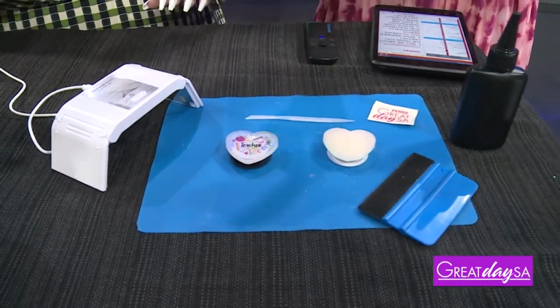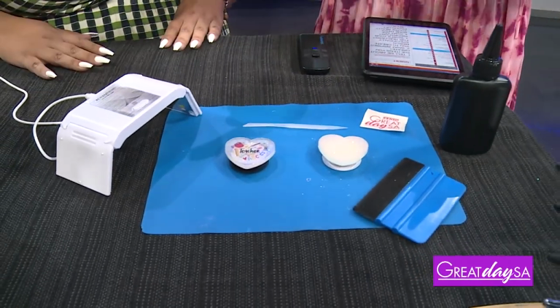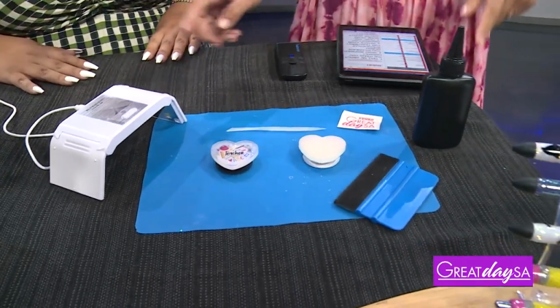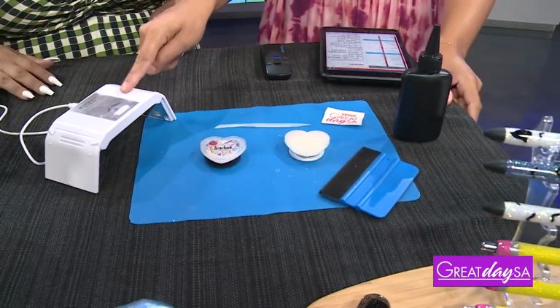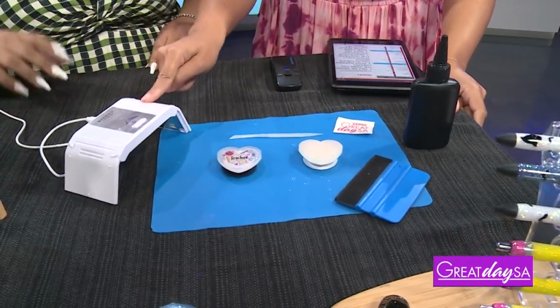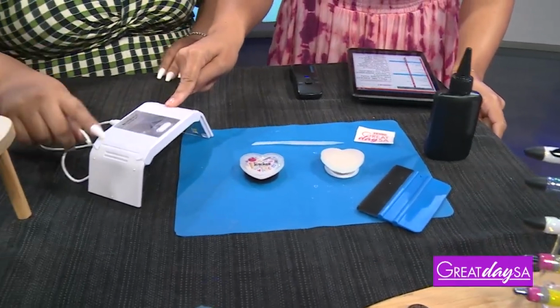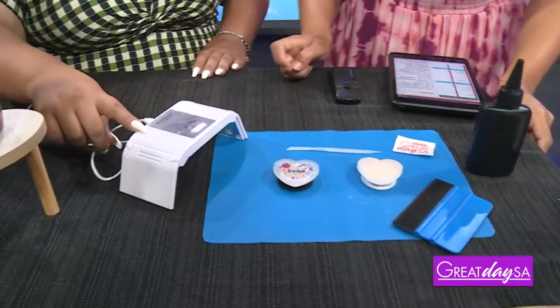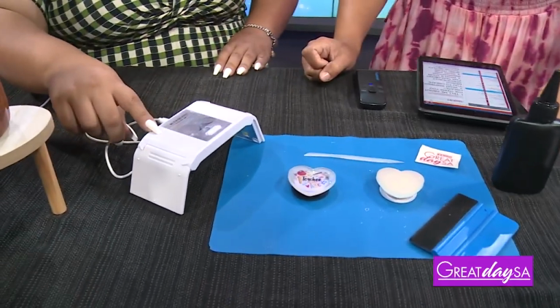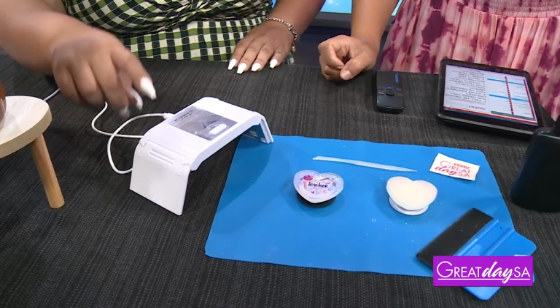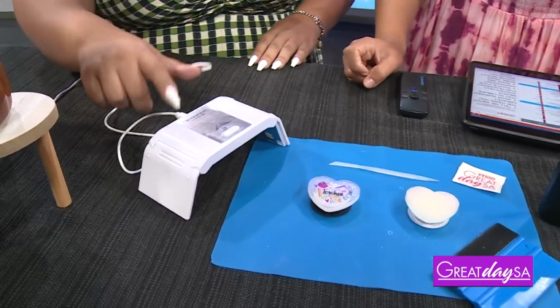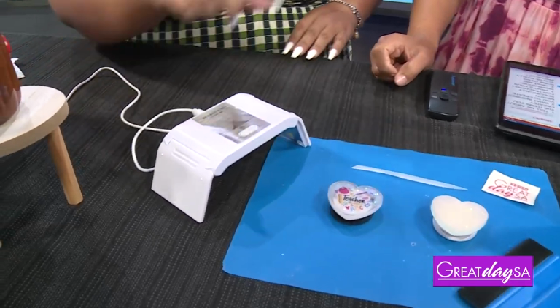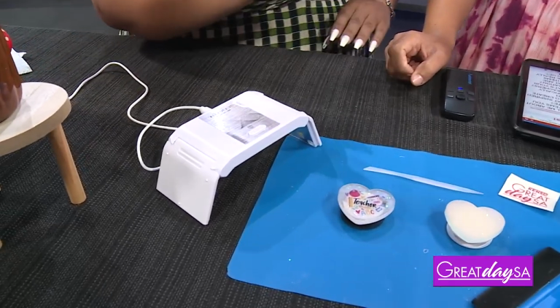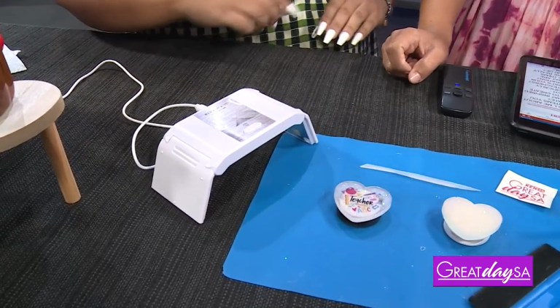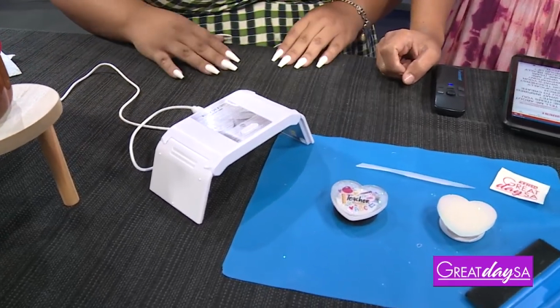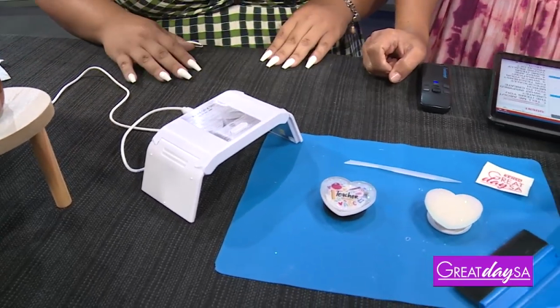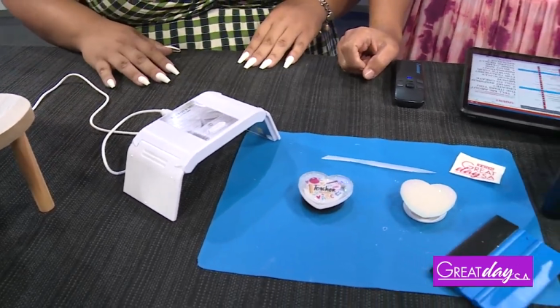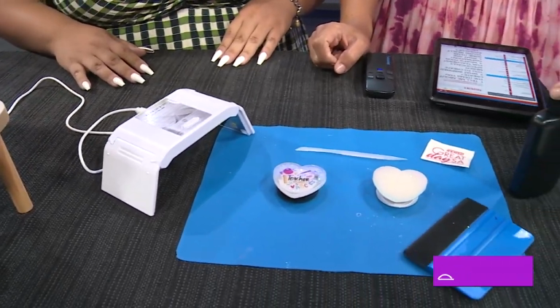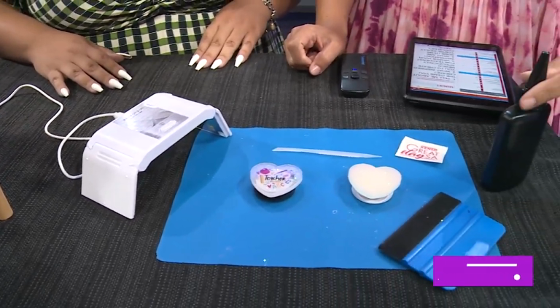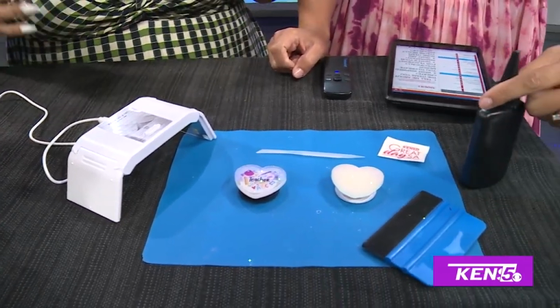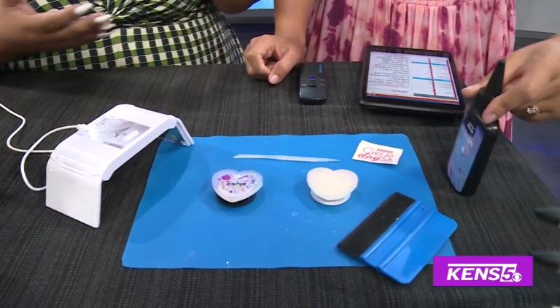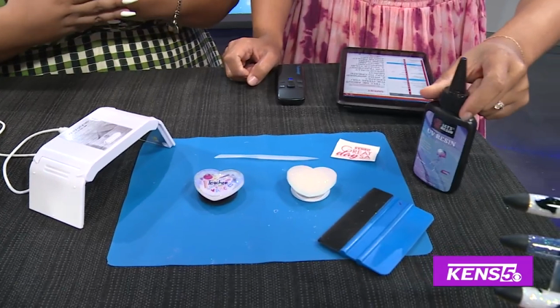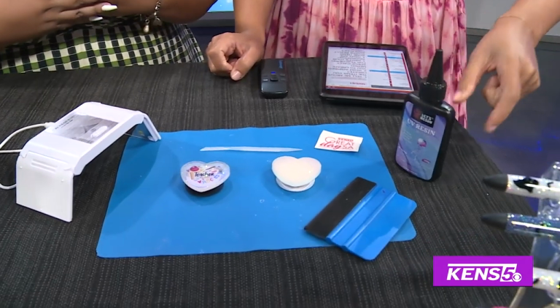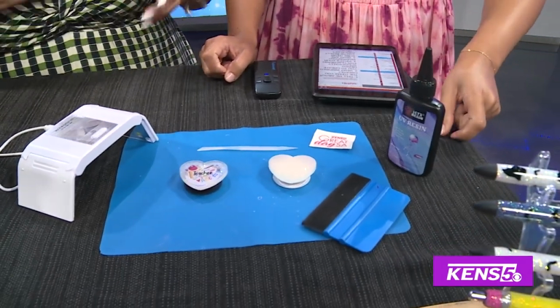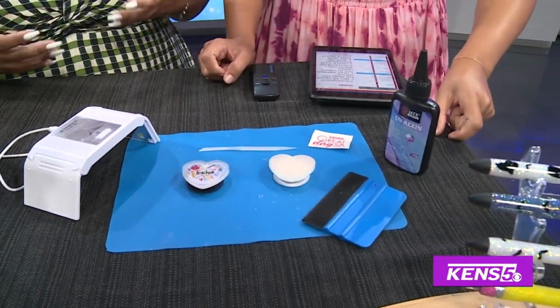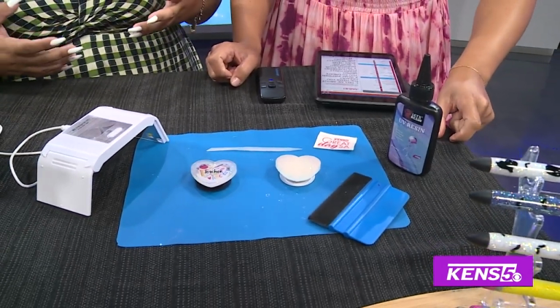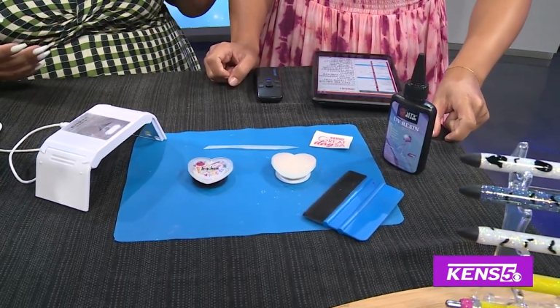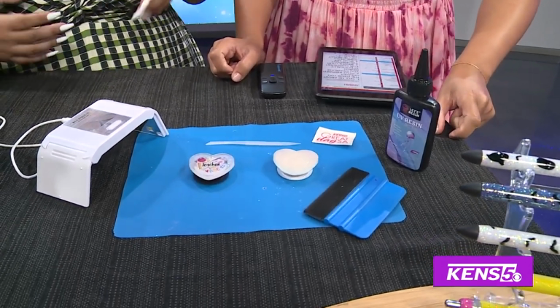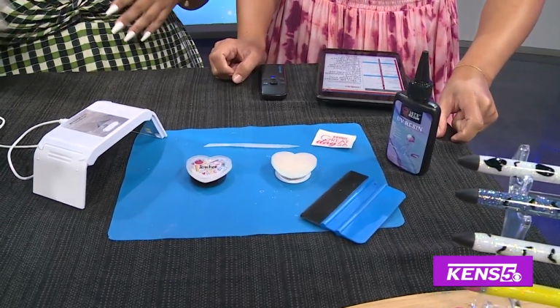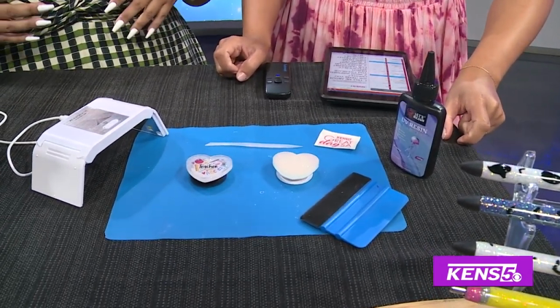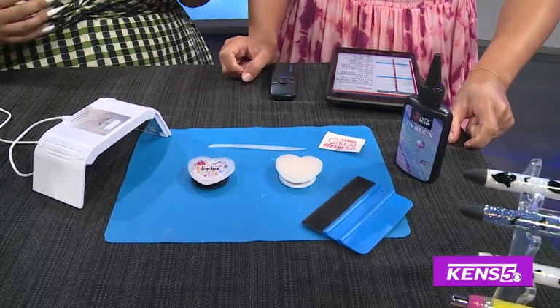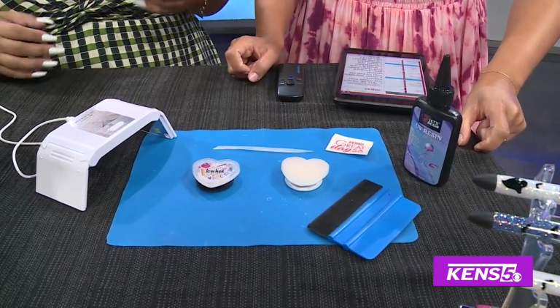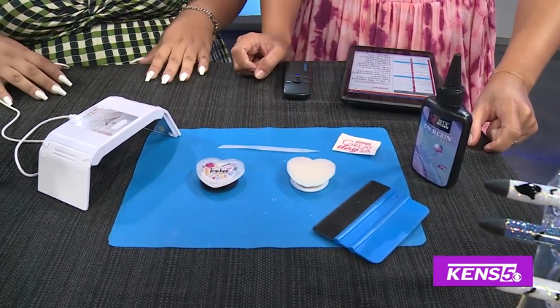We have a couple of items here. This is a UV lamp, and it's going to be able to cure the UV resin that we have, so we don't have to wait six to eight hours for regular resin to cure.